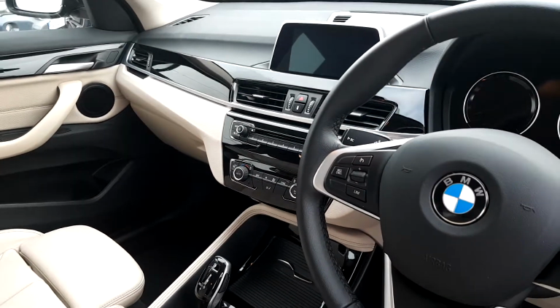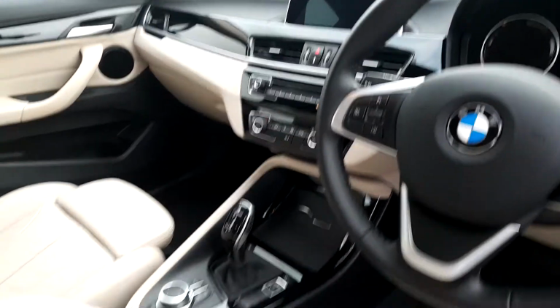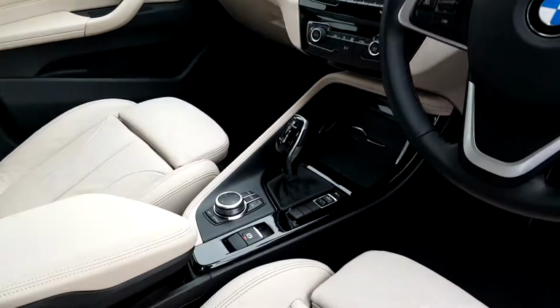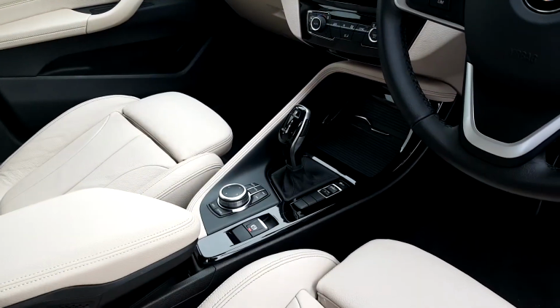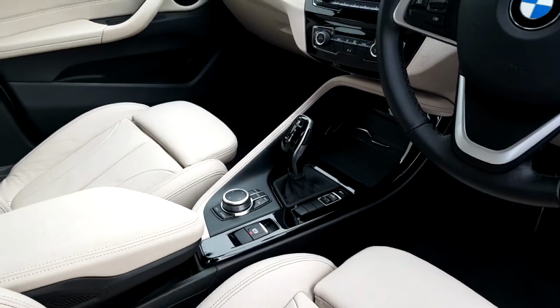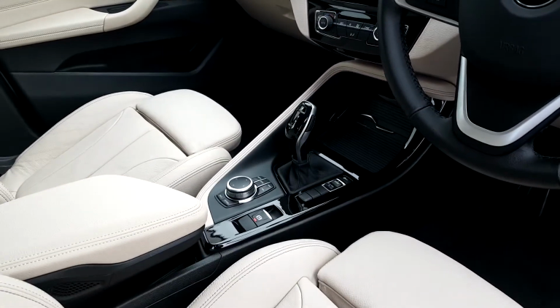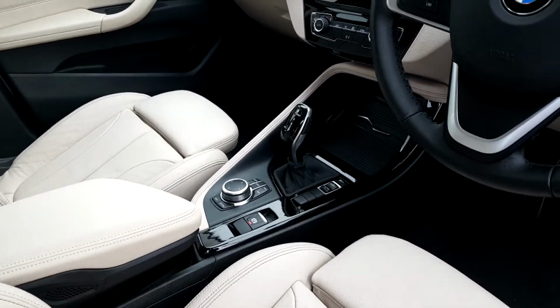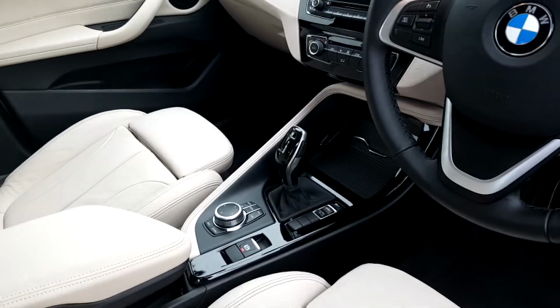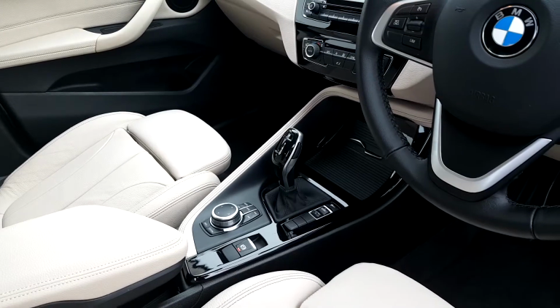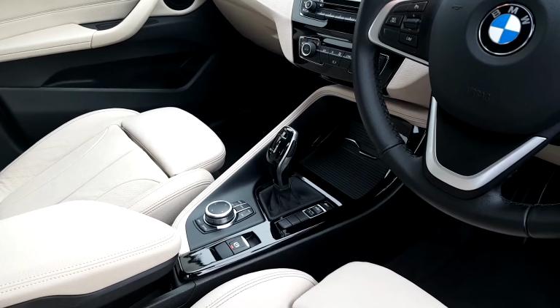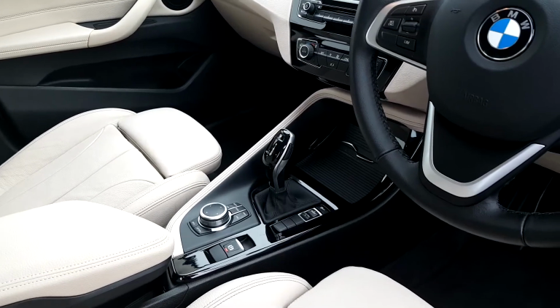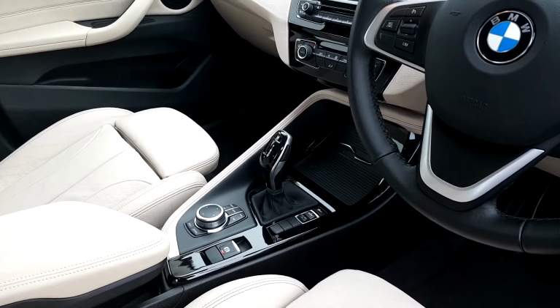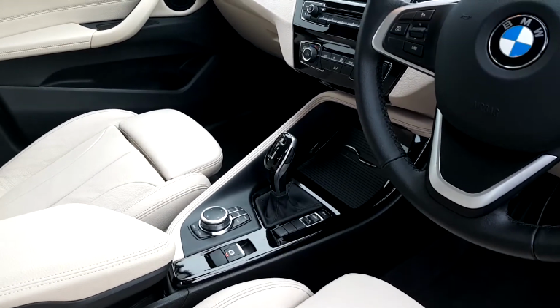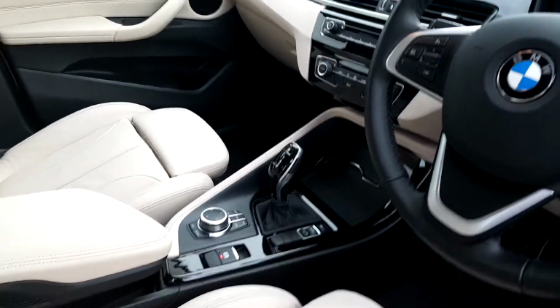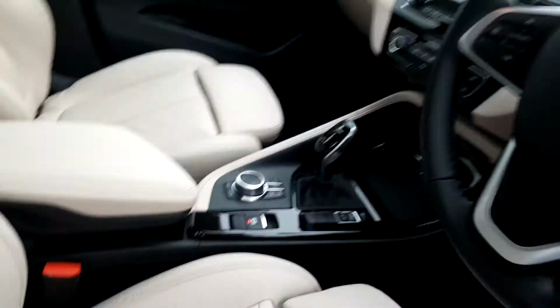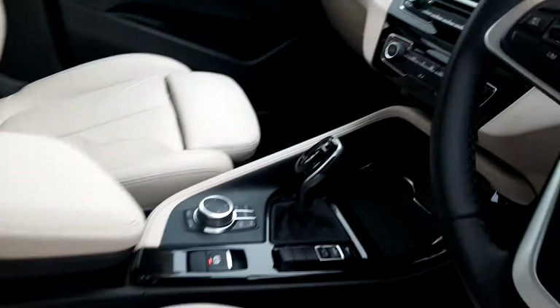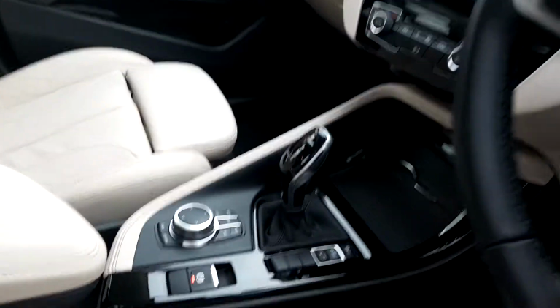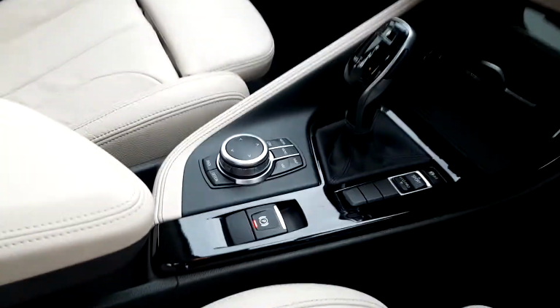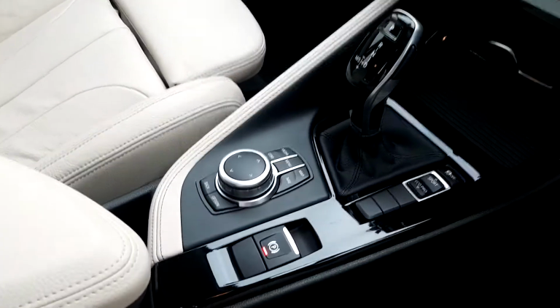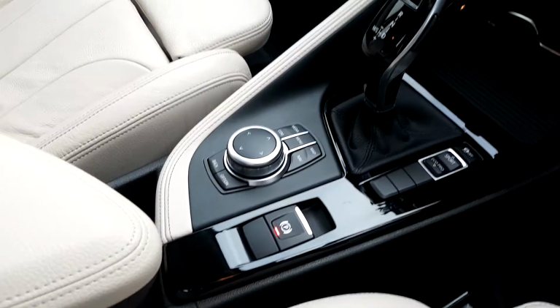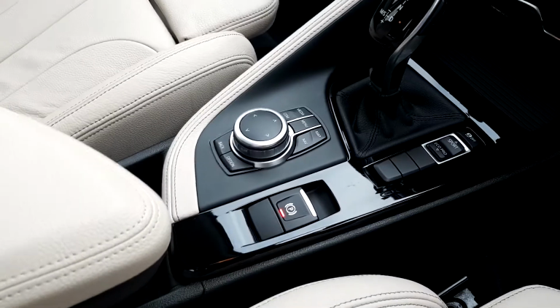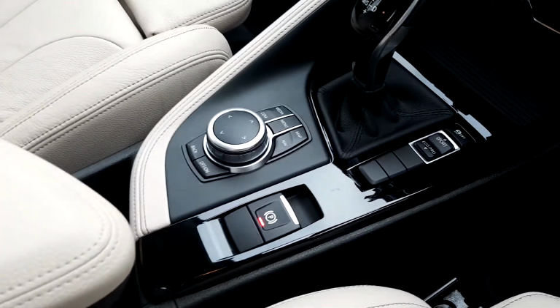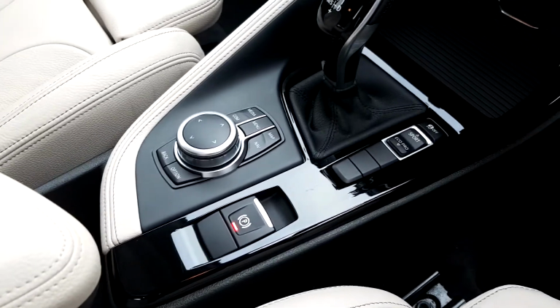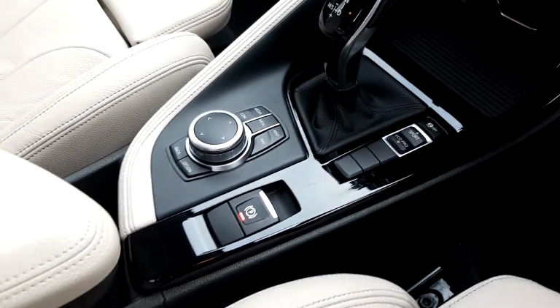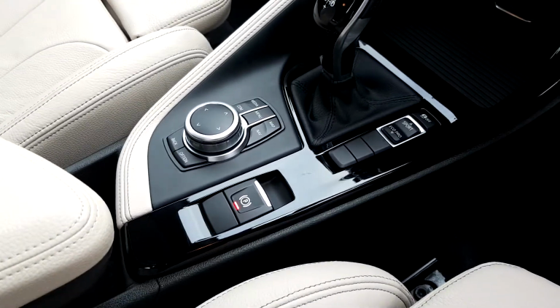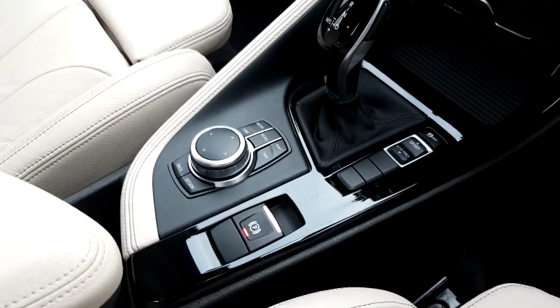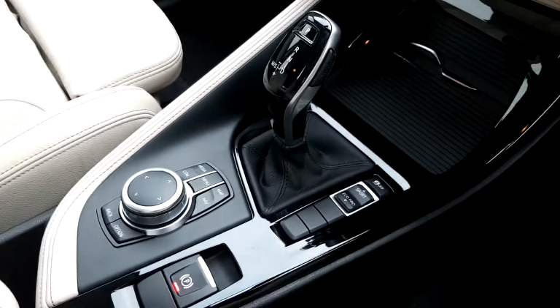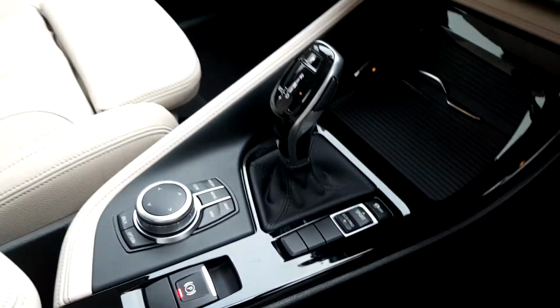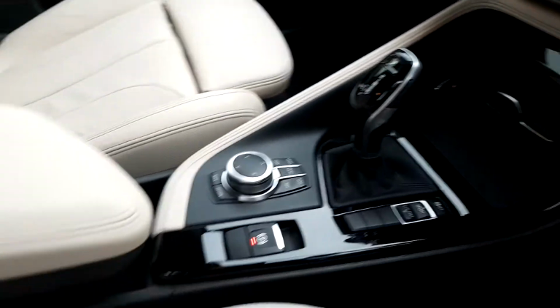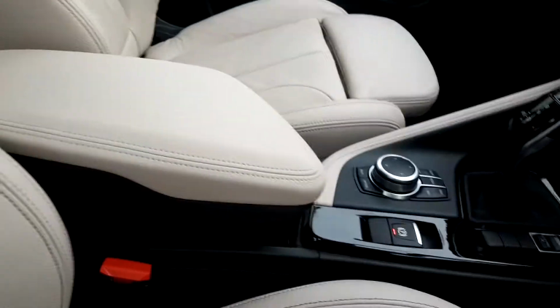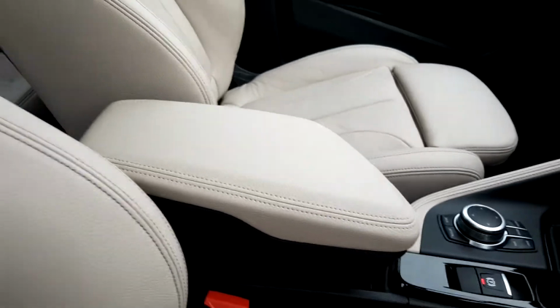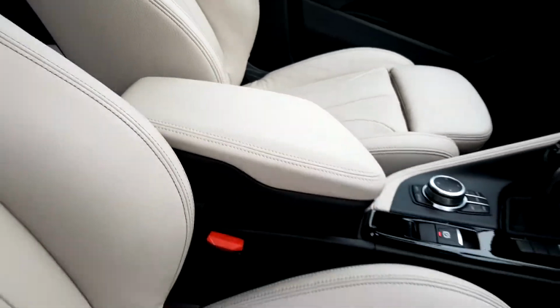You've got dual climate control and volume control, and then the automatic gearbox in the center — an 8-speed automatic, nice and smooth, and obviously being petrol as well. You've also got your electric parking brake, sport and eco pro drive modes, traction control buttons, and a leather armrest.